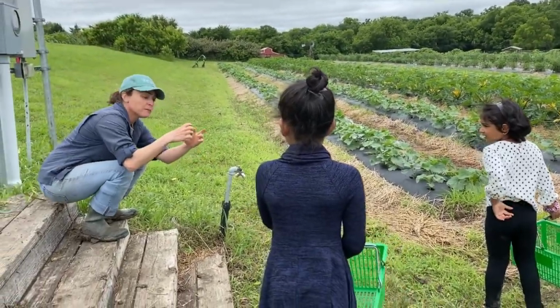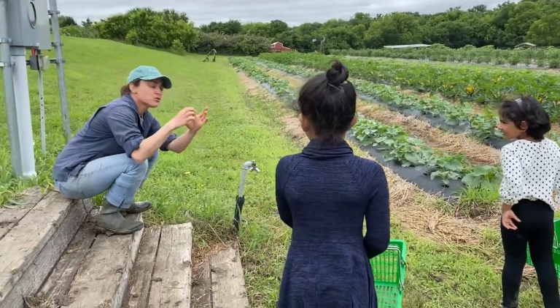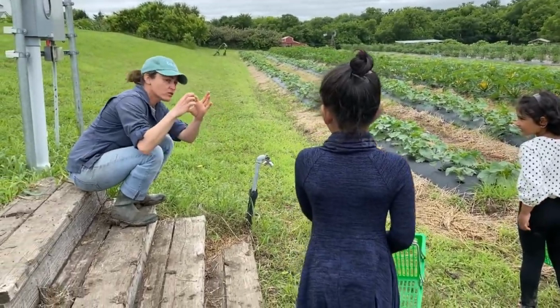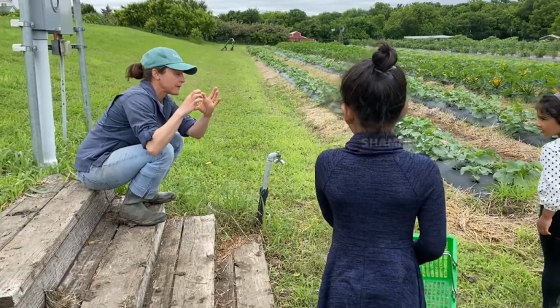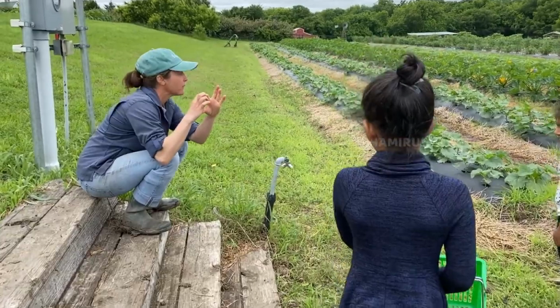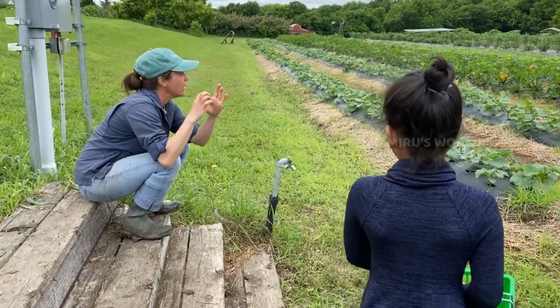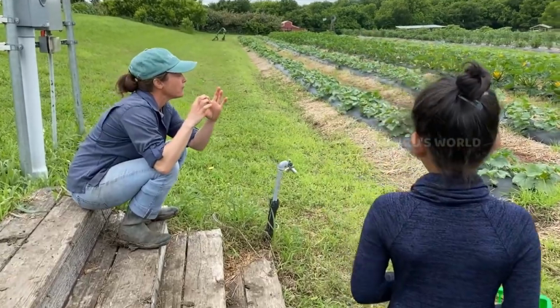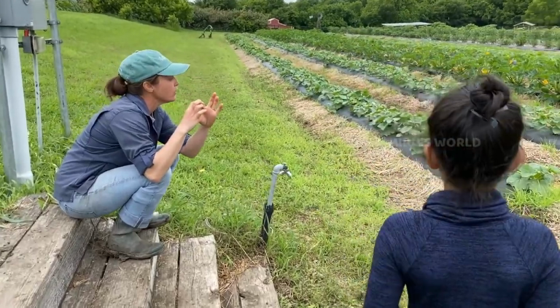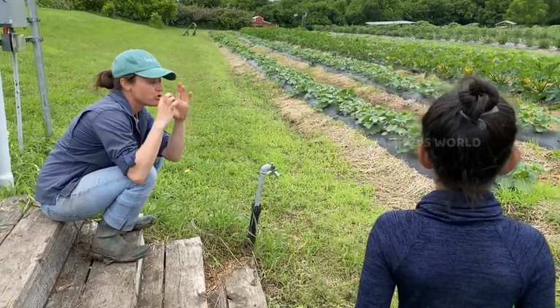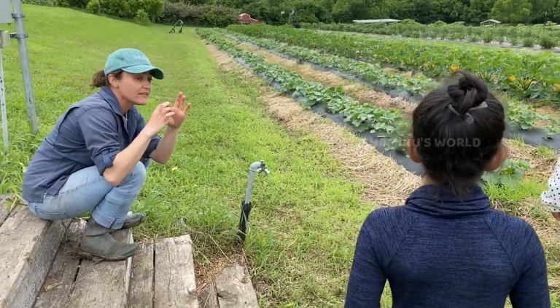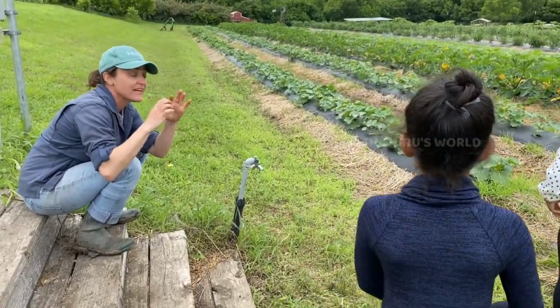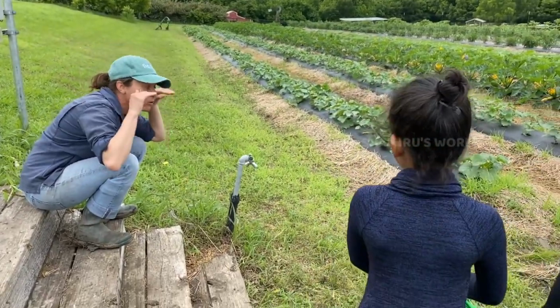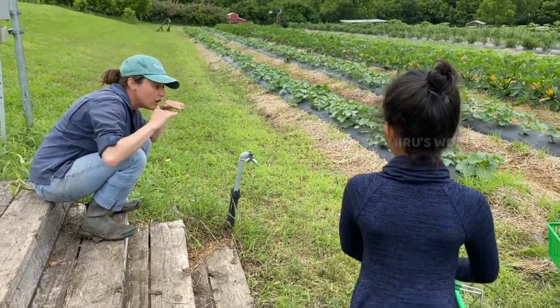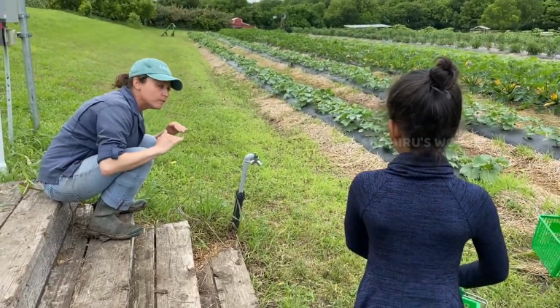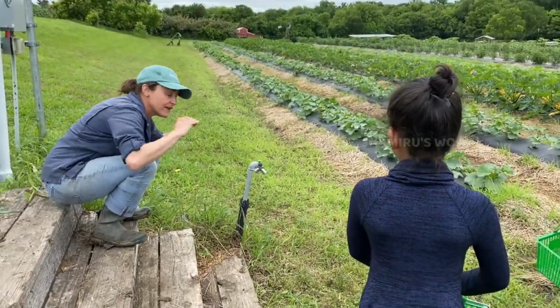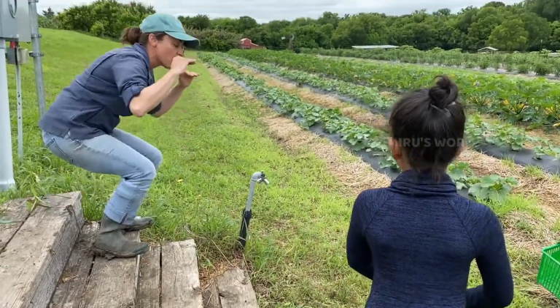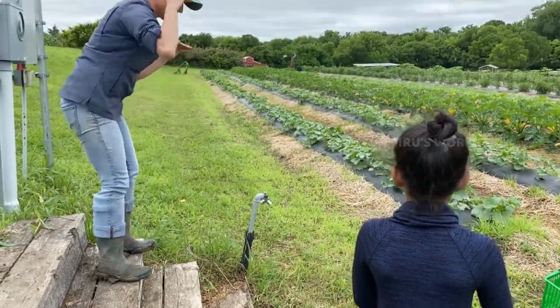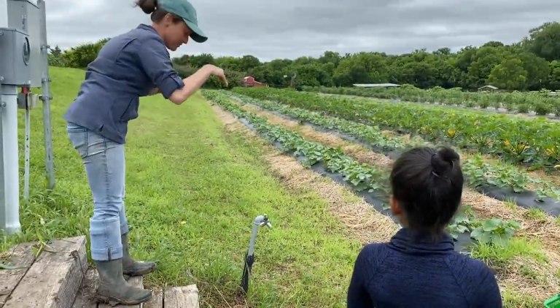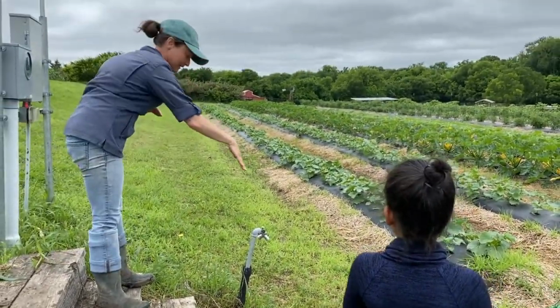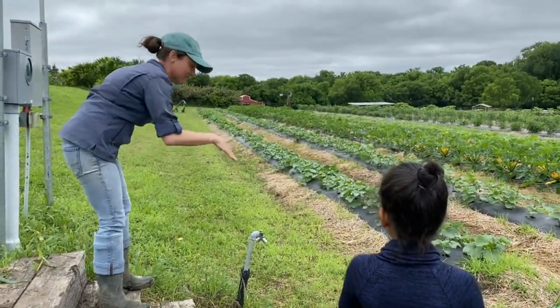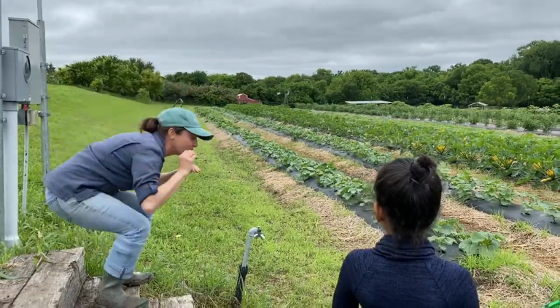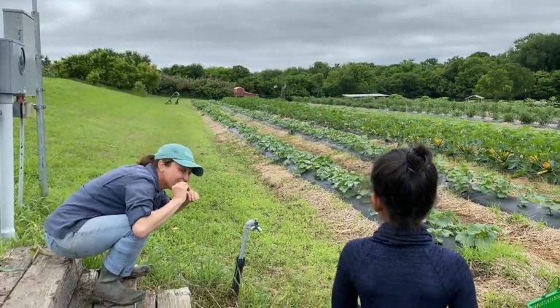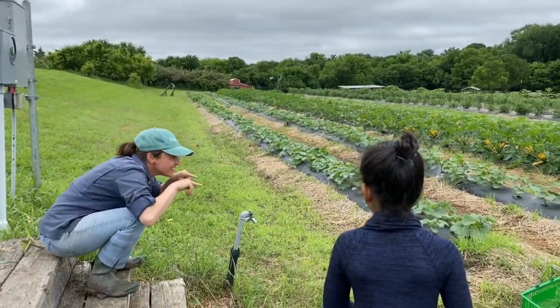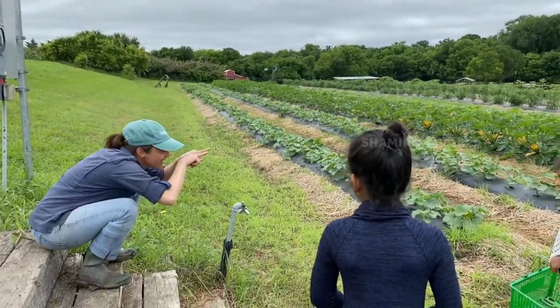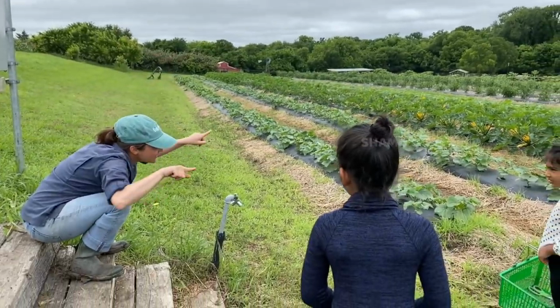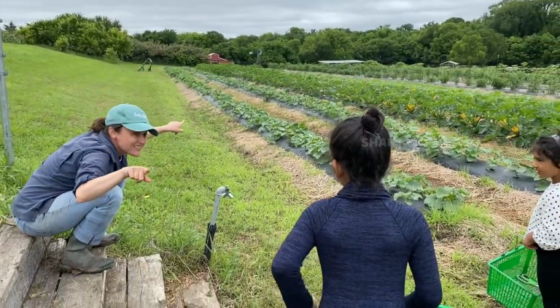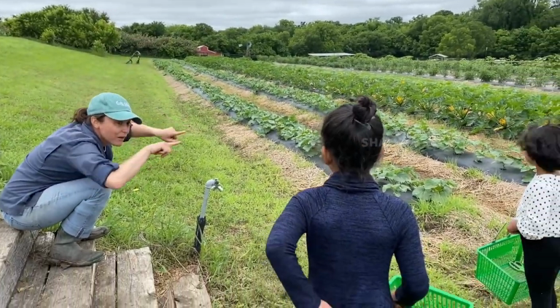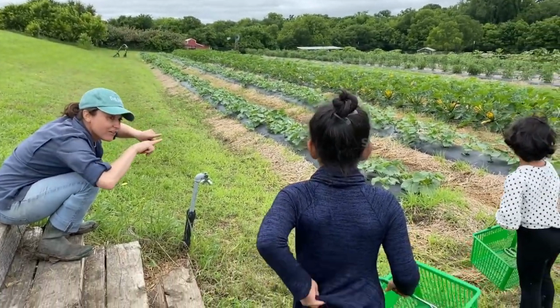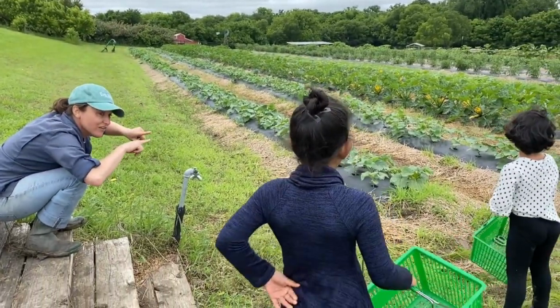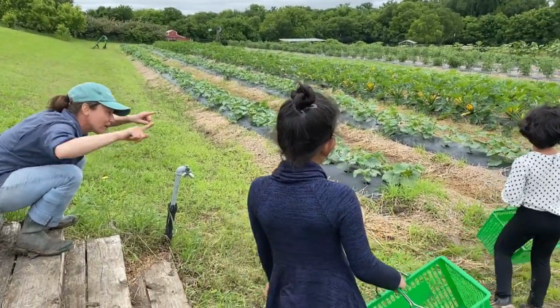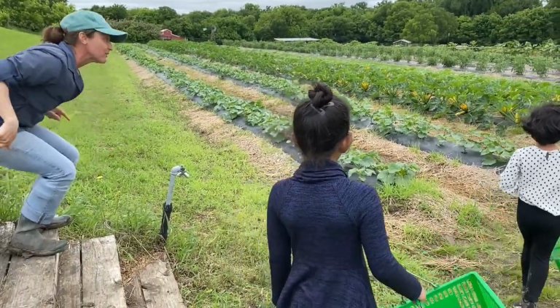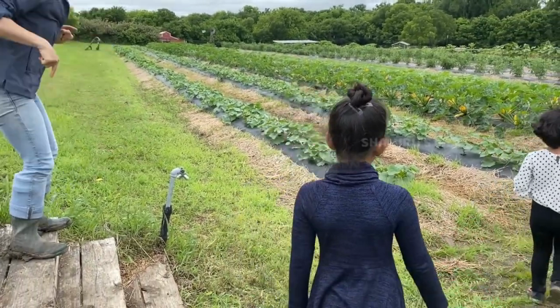They're not going to be very big, but that's okay — you can still pick them. The trick is to get down low. It's hard to see peppers like this, but if you get down low you can see them better. You guys have an advantage.